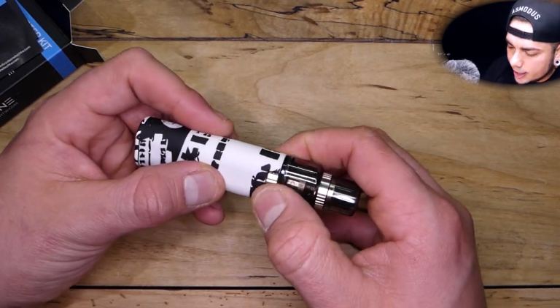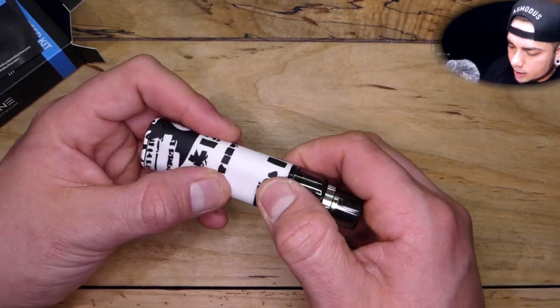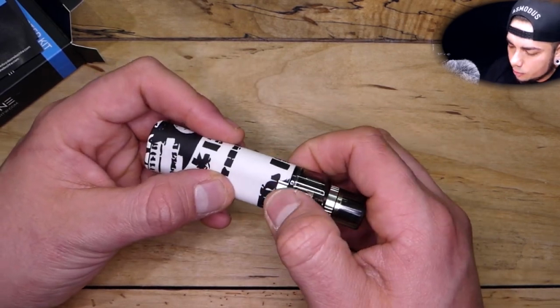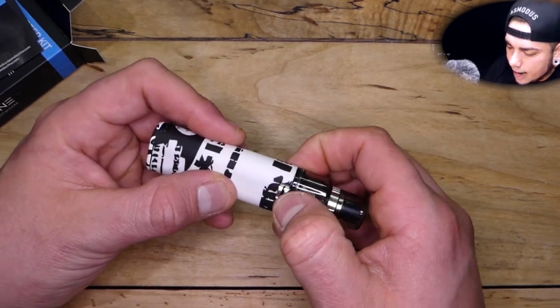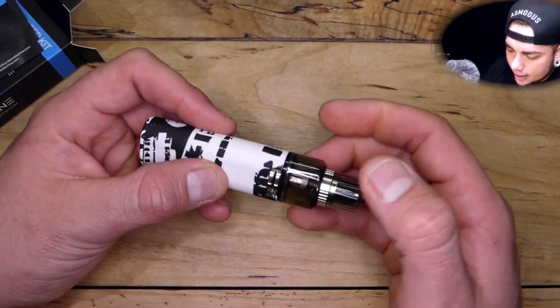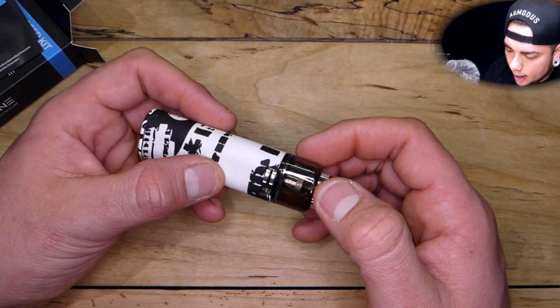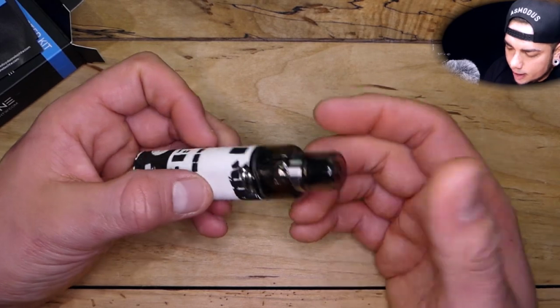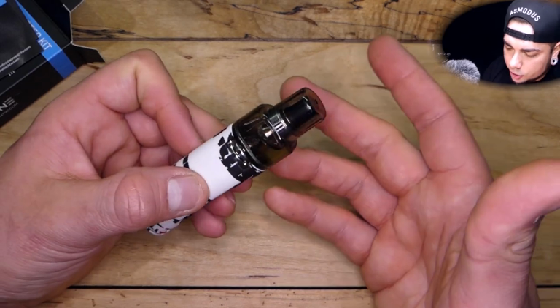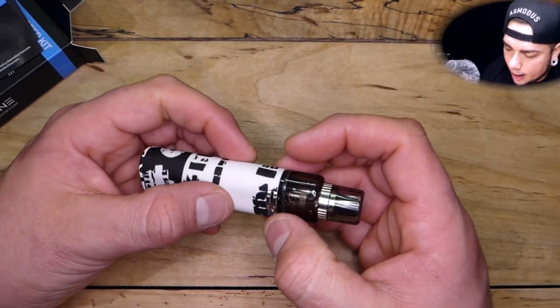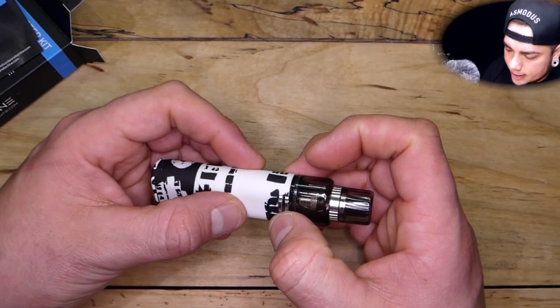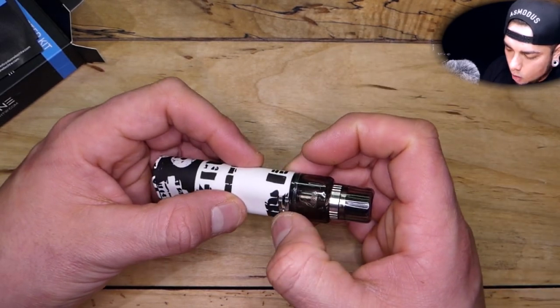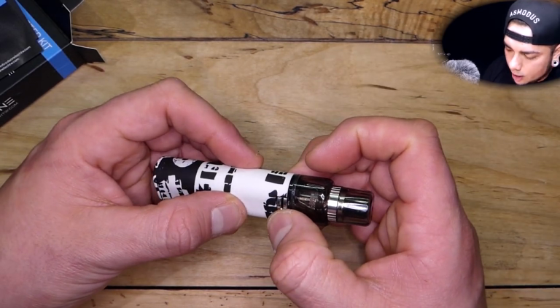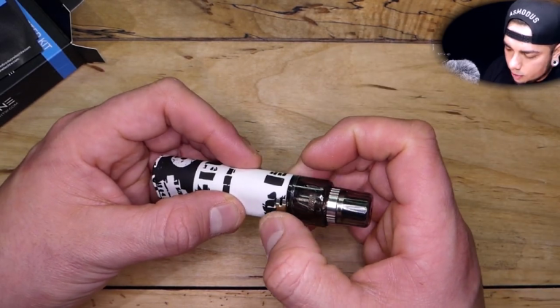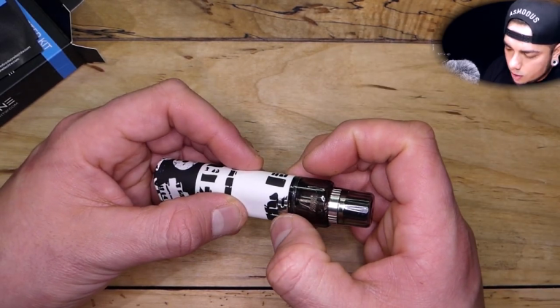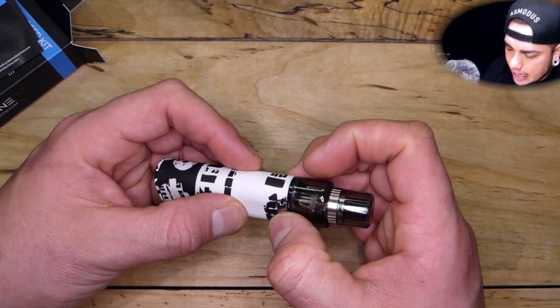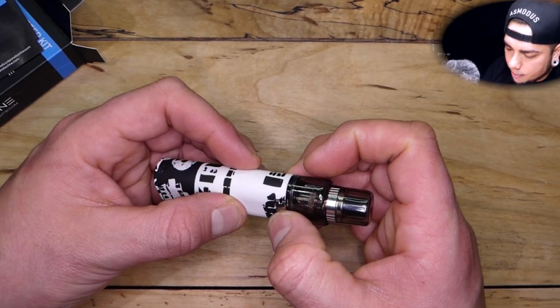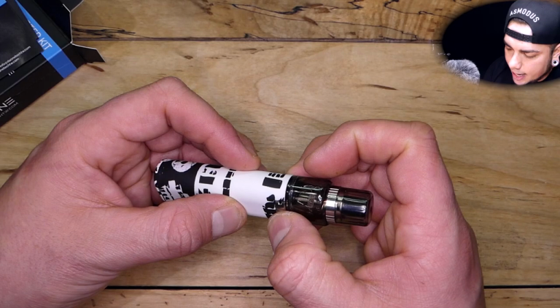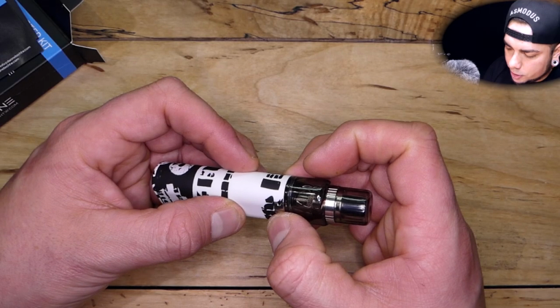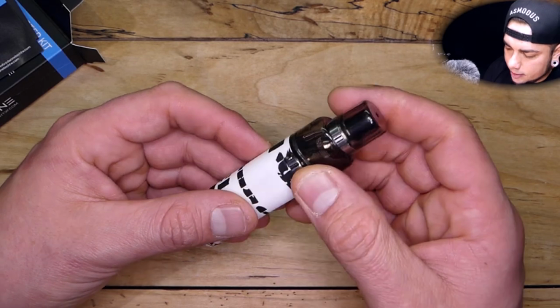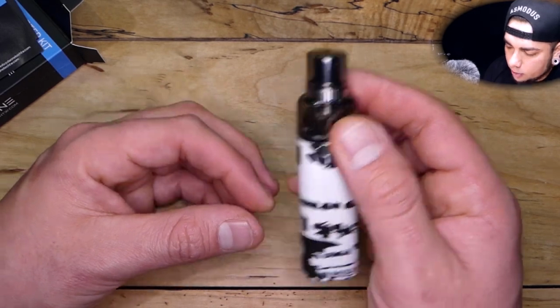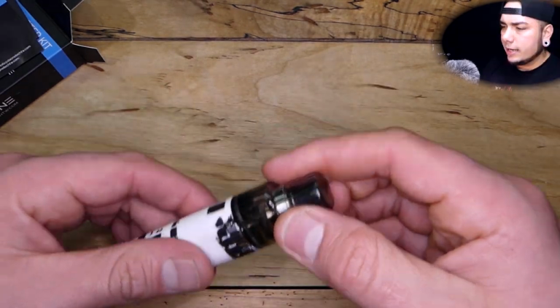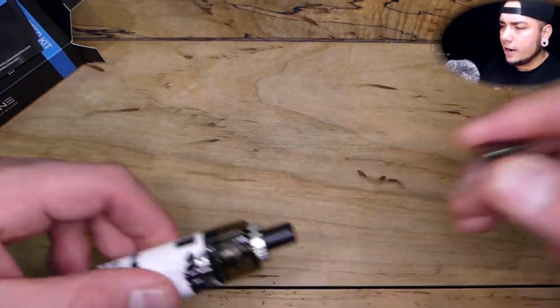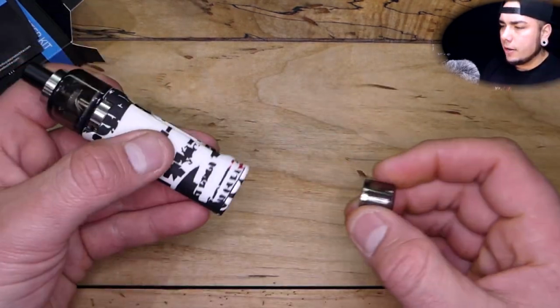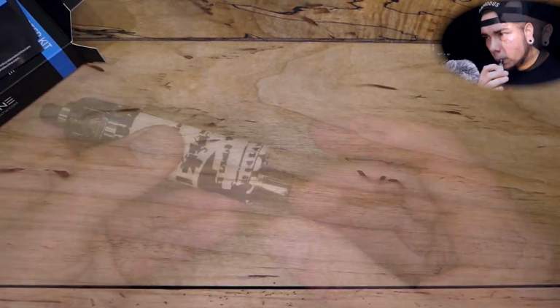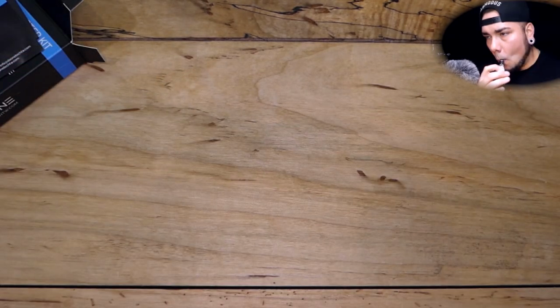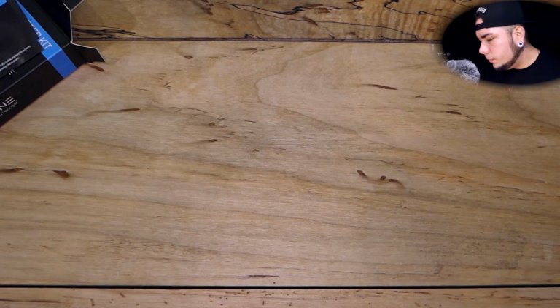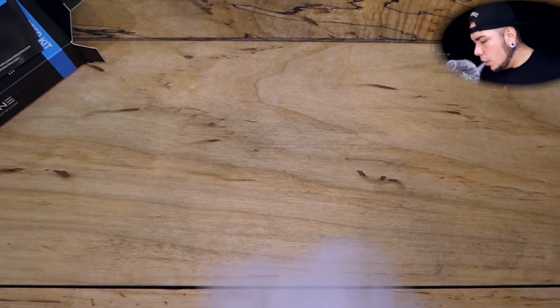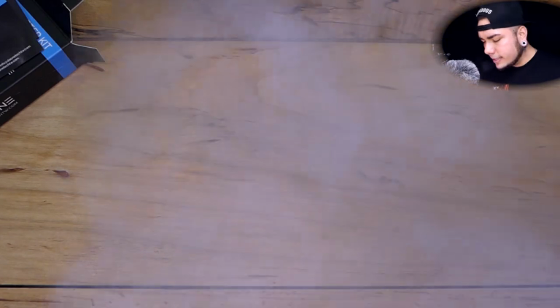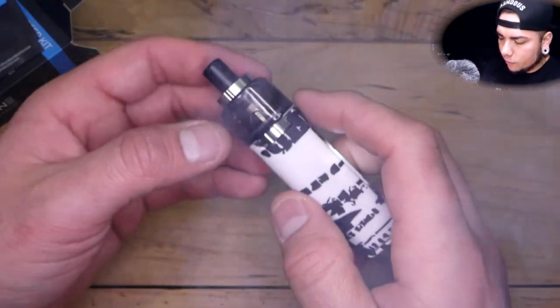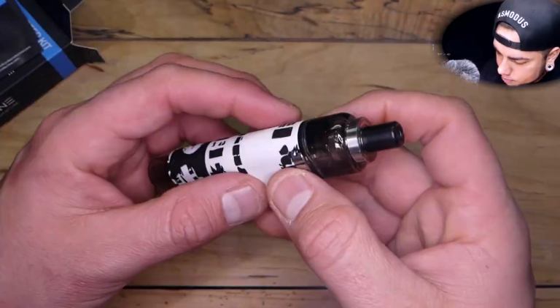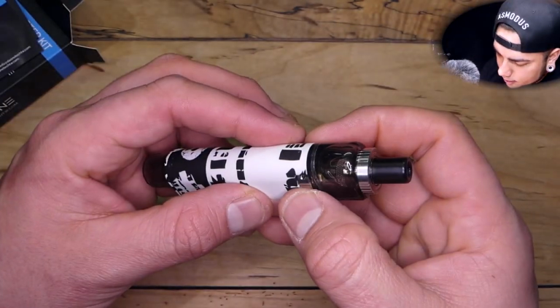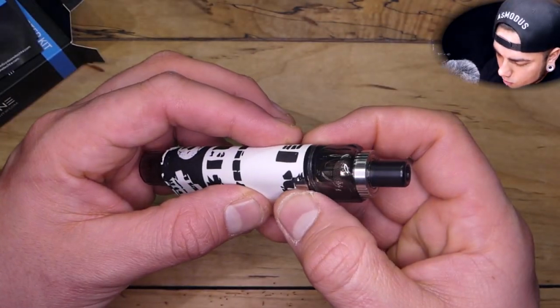Right here at the base you've got the round robin airflow ring — controls it just like that, and it does go all the way around. I've been rocking it wide open, and I've also used it in MTL status all the way down to about maybe a ninth or an eighth open — basically a pinhole. Let's take a listen to how that sounds. Nope, that's got a little bit of a whistle — bring it down even more.